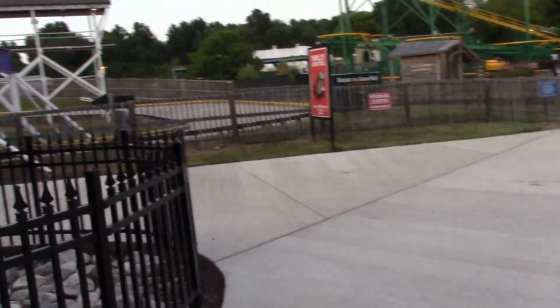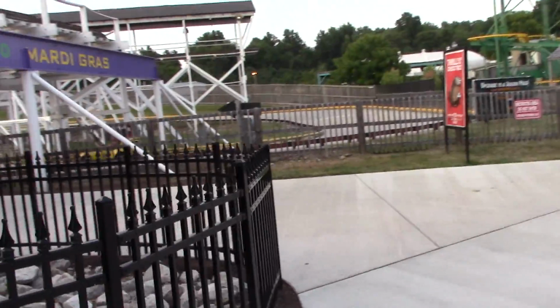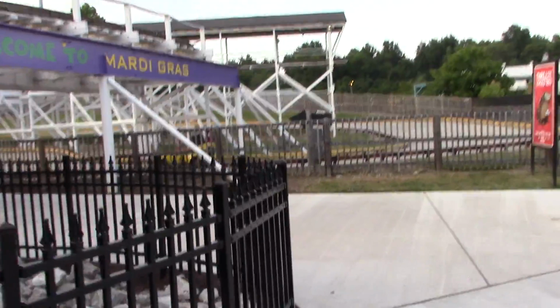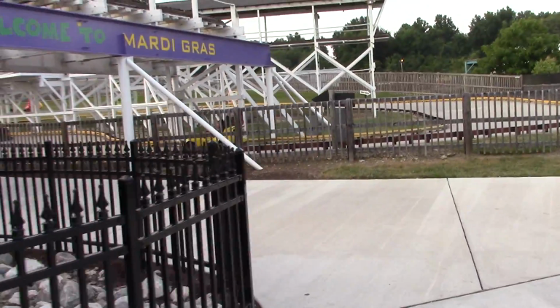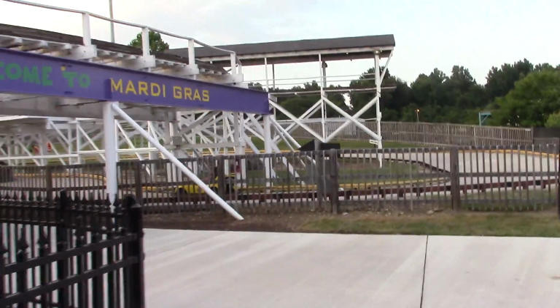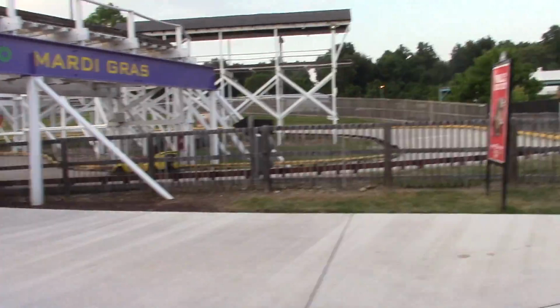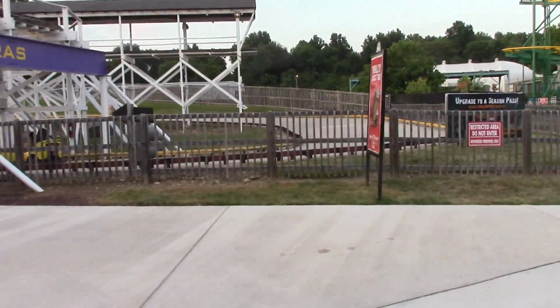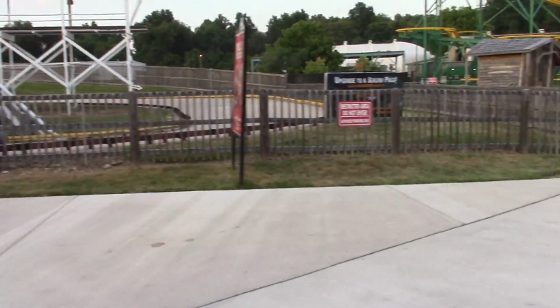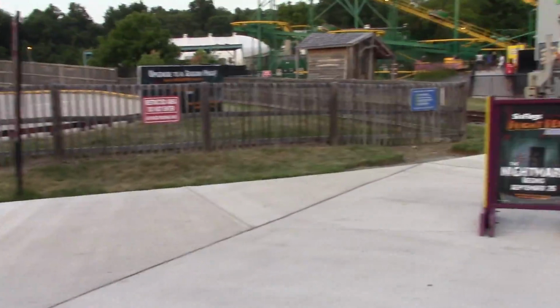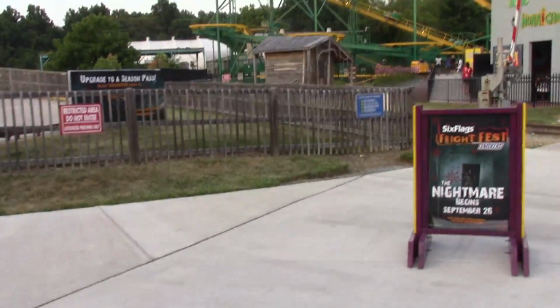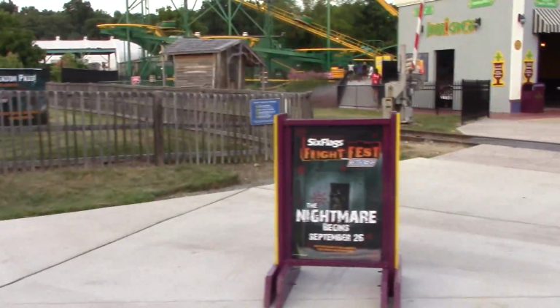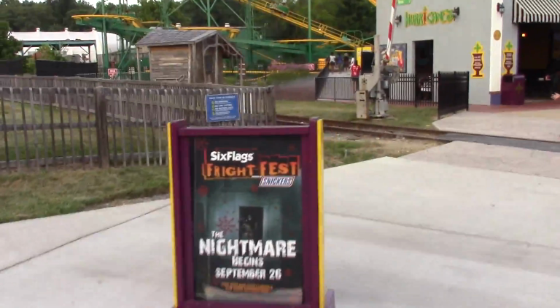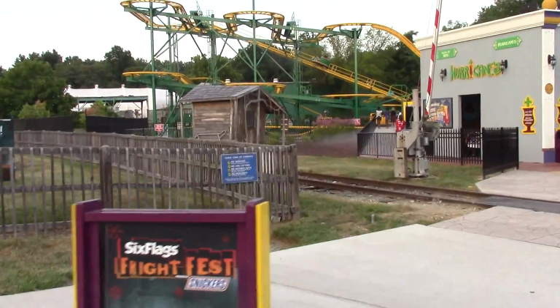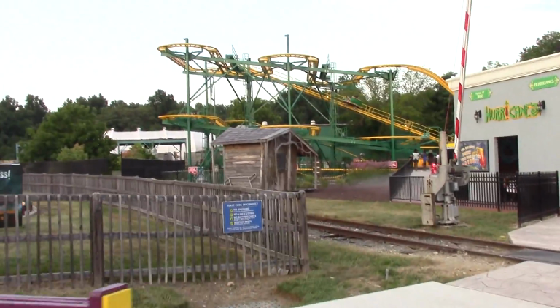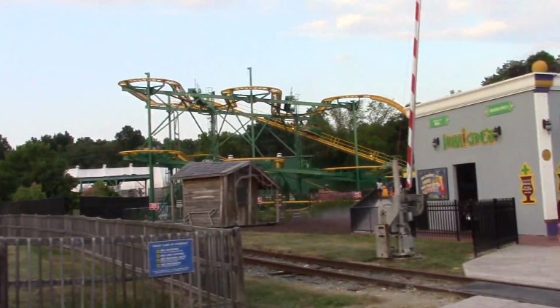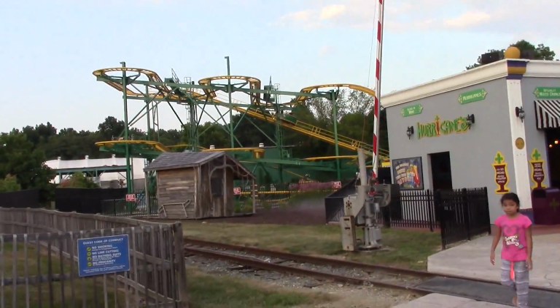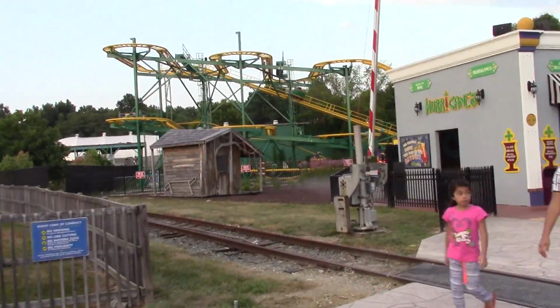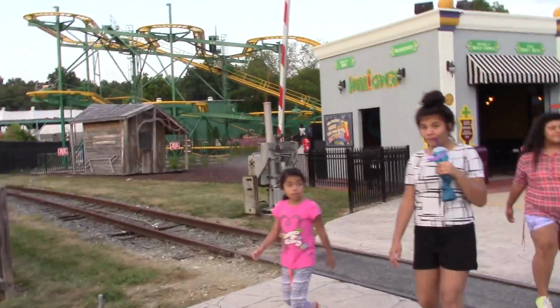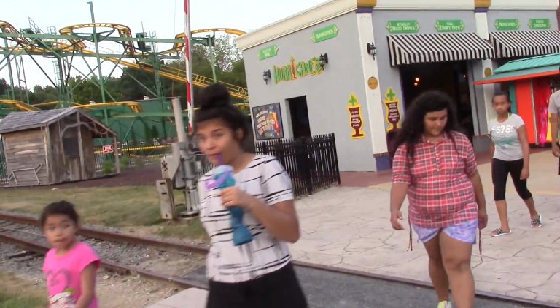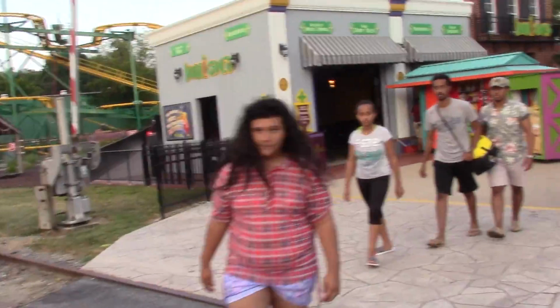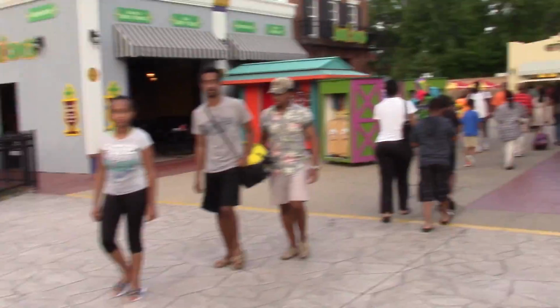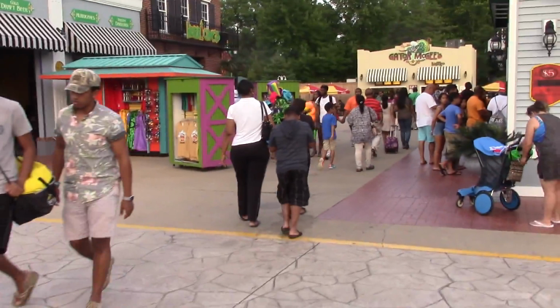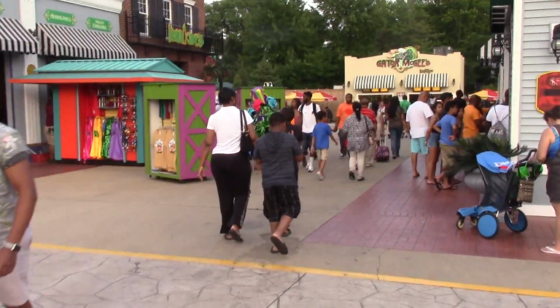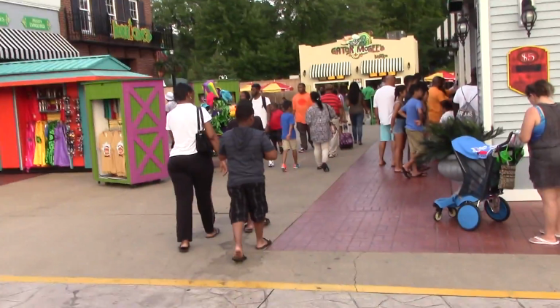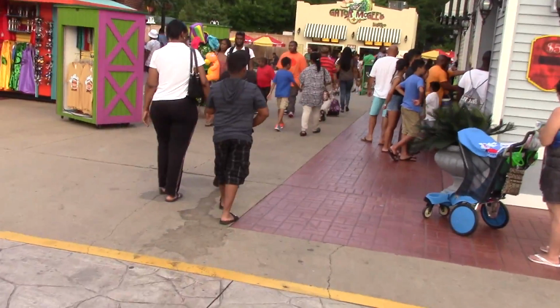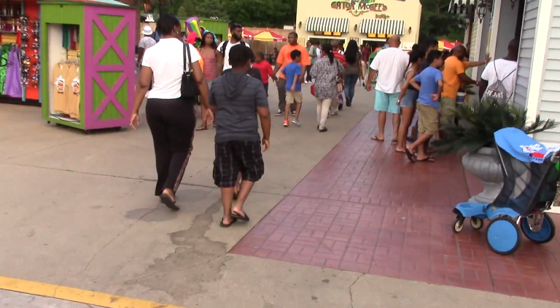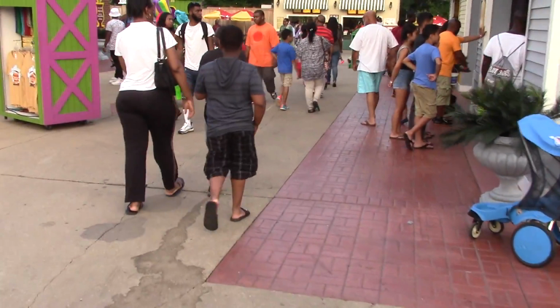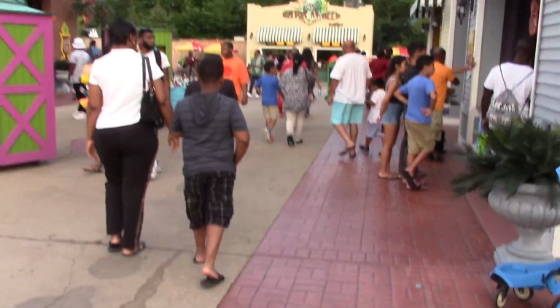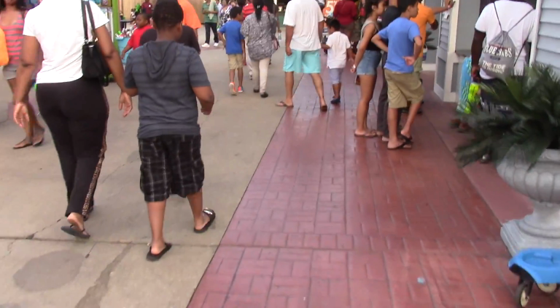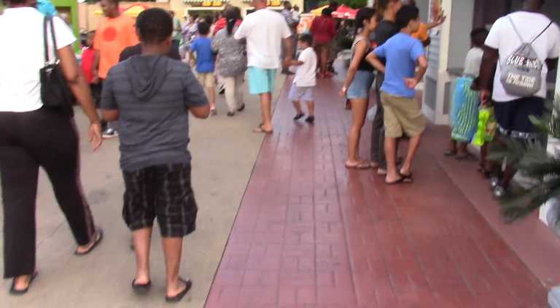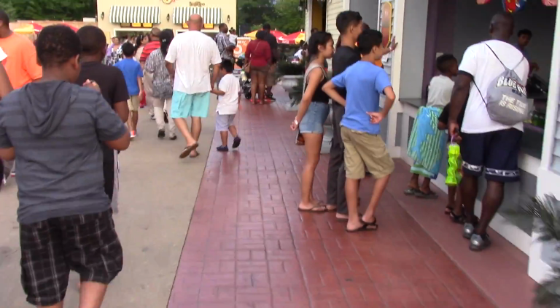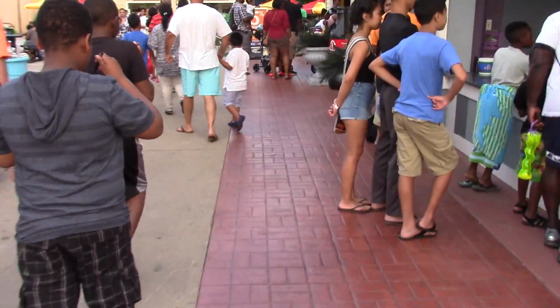Over here you're going to find the entrance to the go-karts. And up here is the Ragin' Cajun — the last roller coaster to be added to the park. Because Bourbon Street Fireball is not a roller coaster, no matter how much you pretend it is.